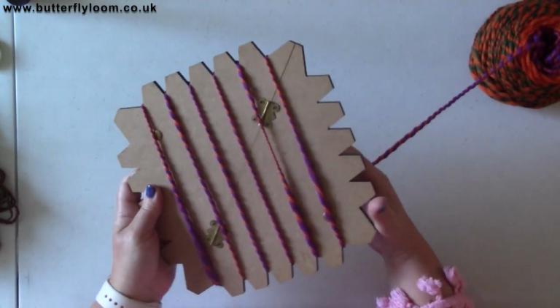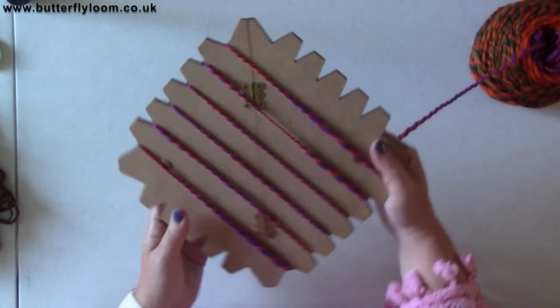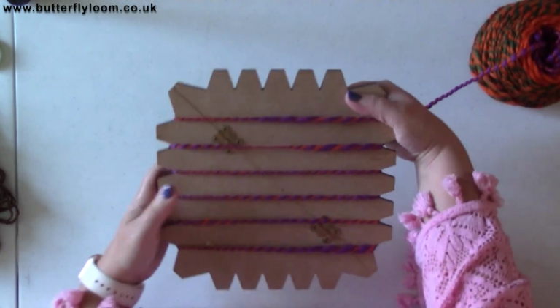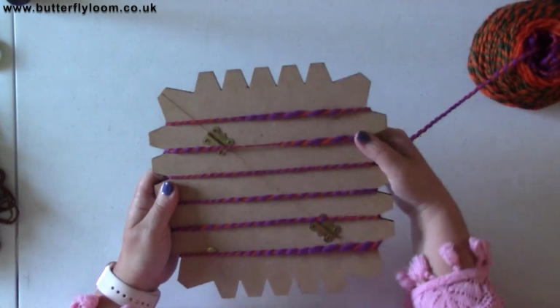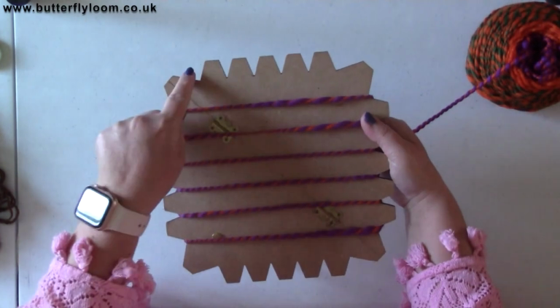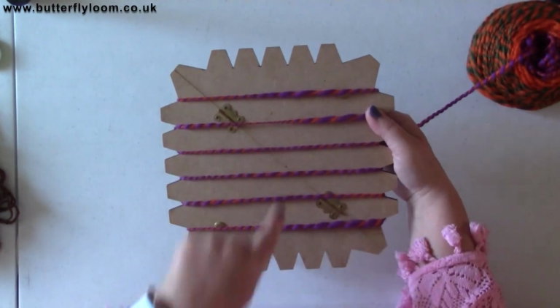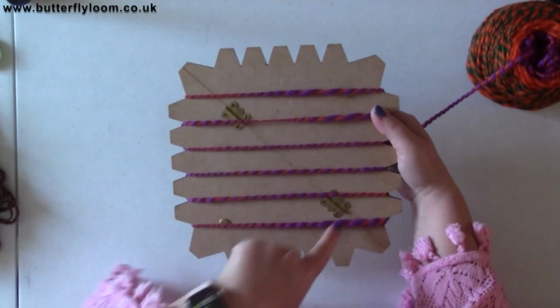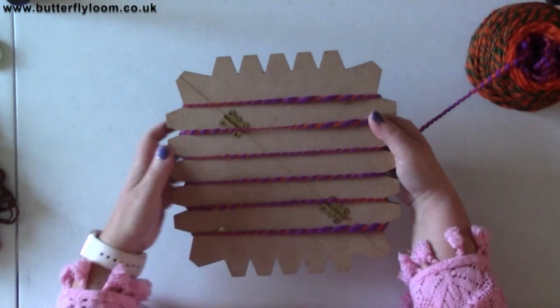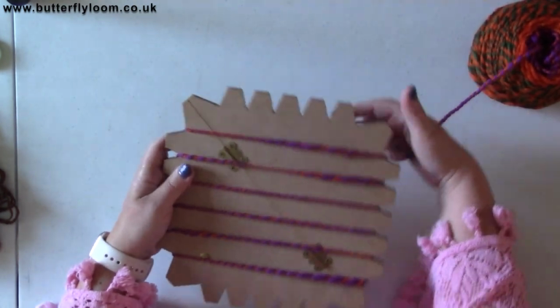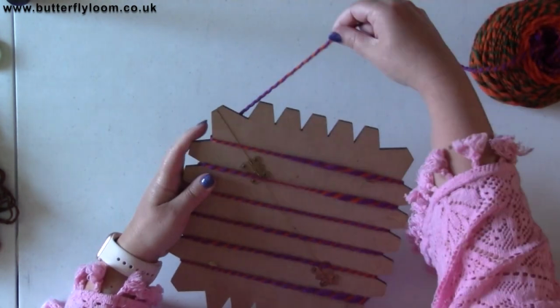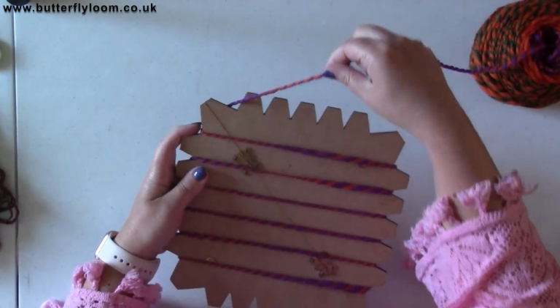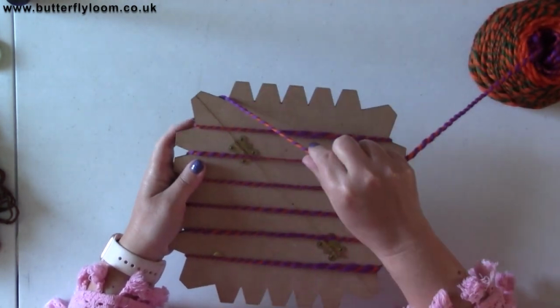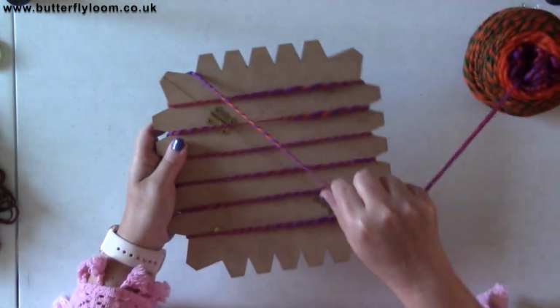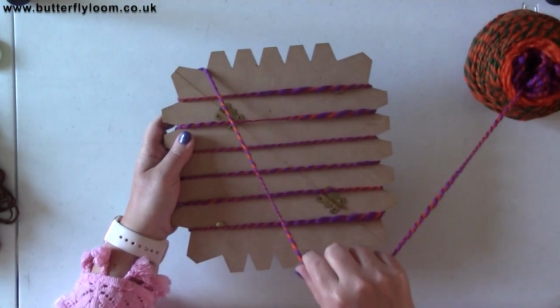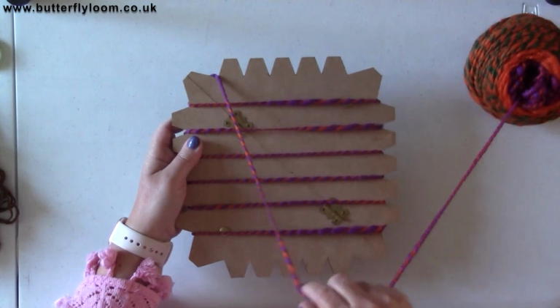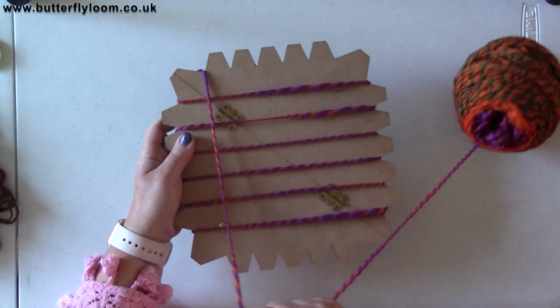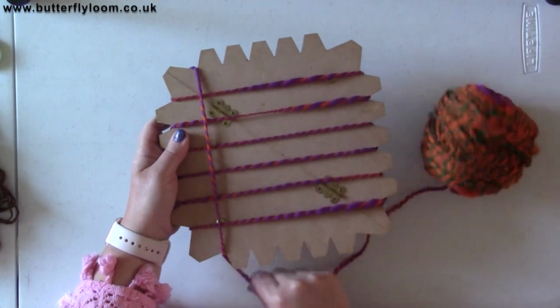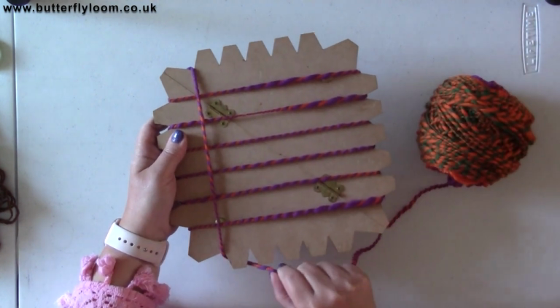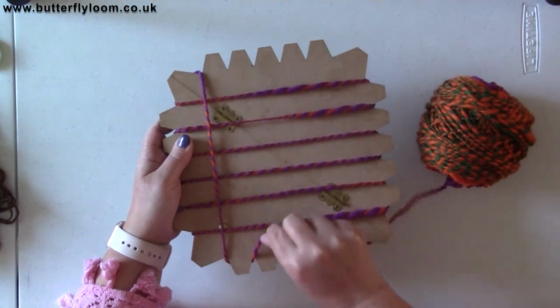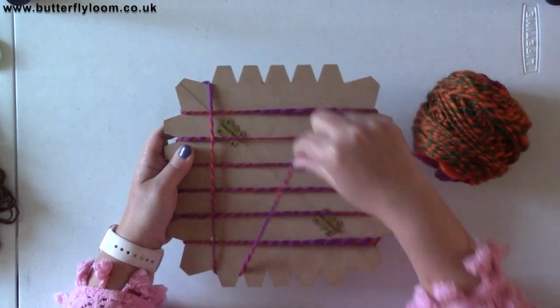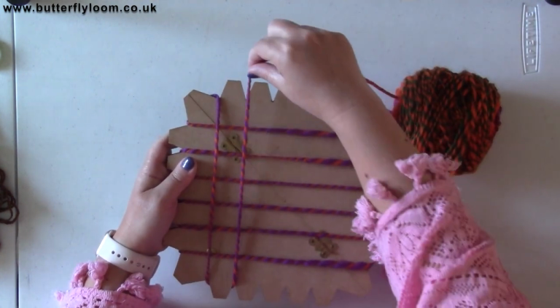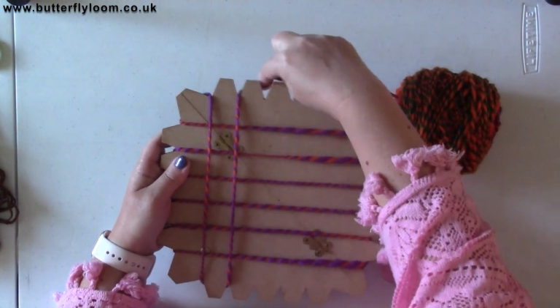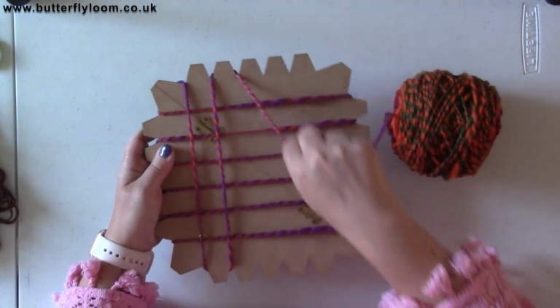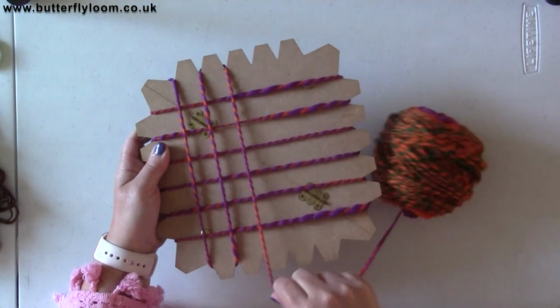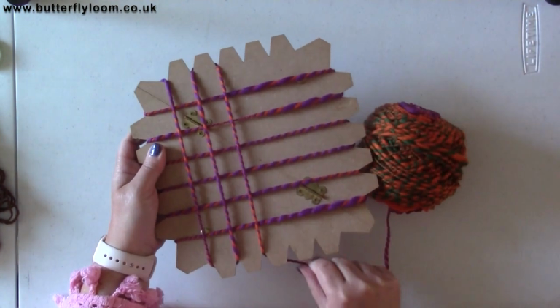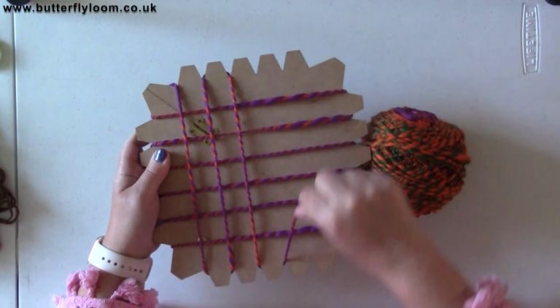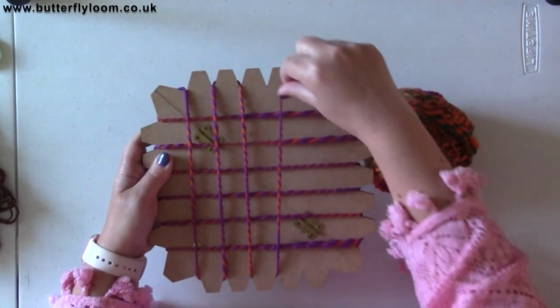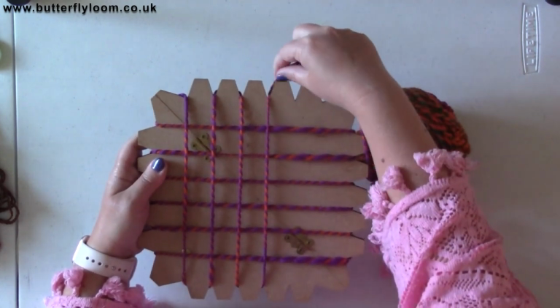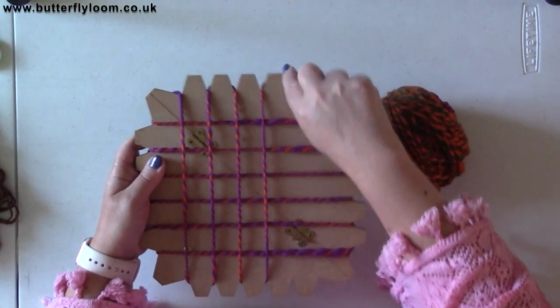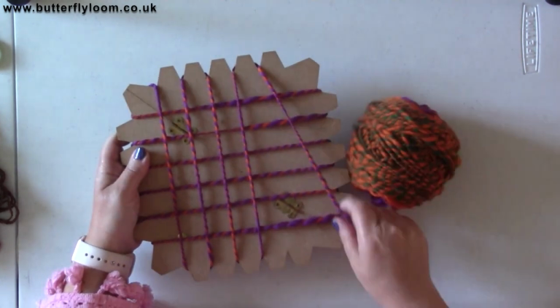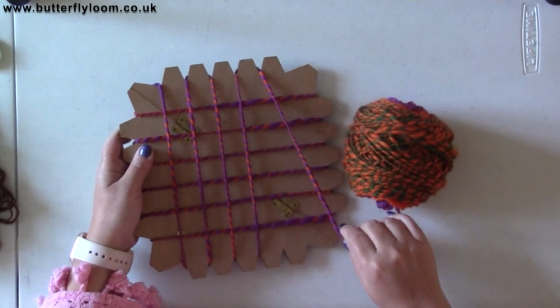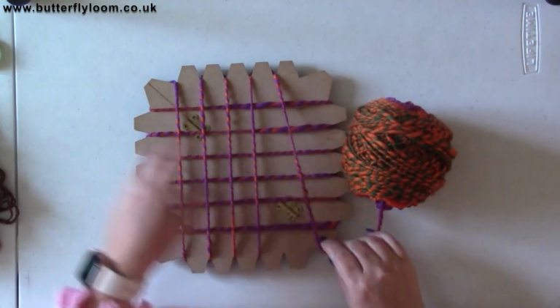I'm going to come back up over there, back down and around. This is really, really simple and obviously you can go much quicker.